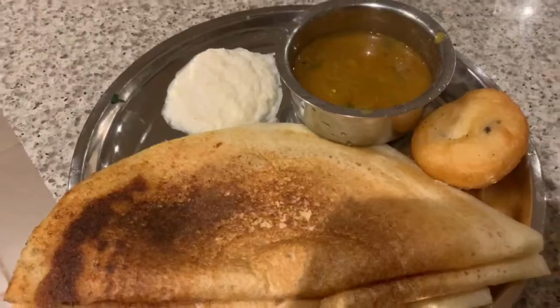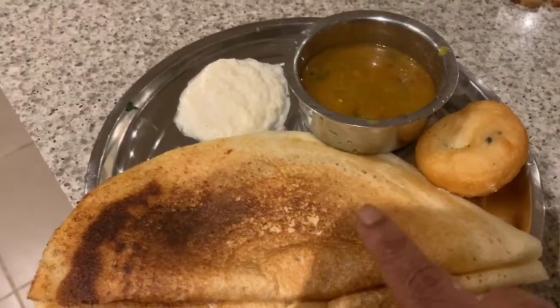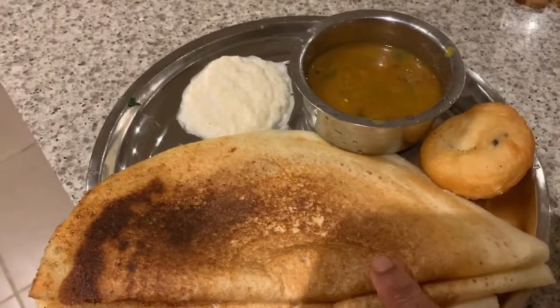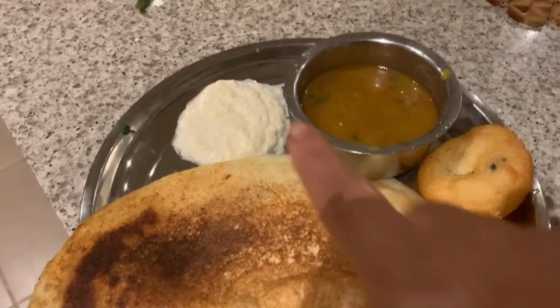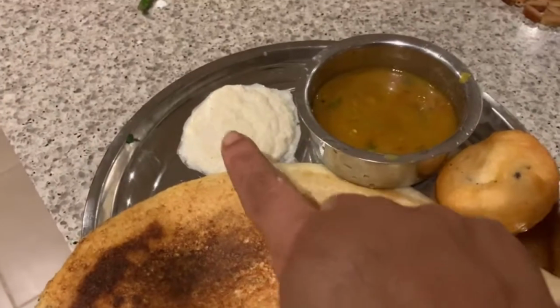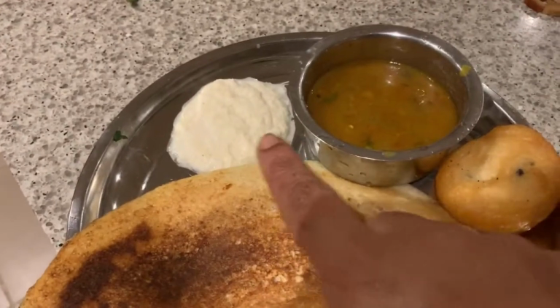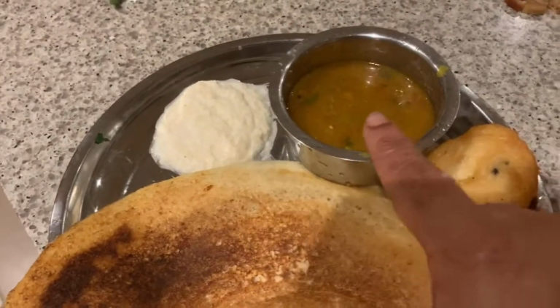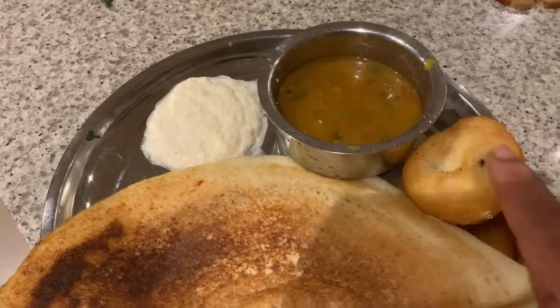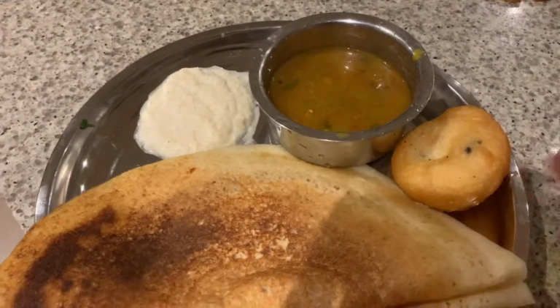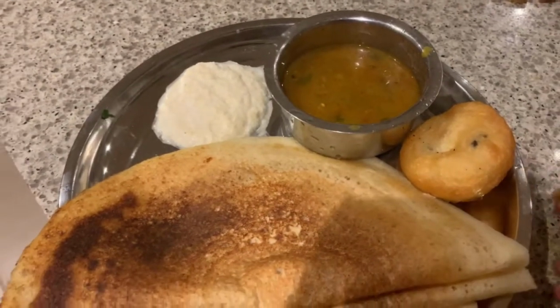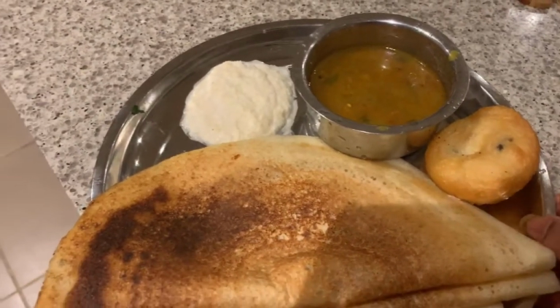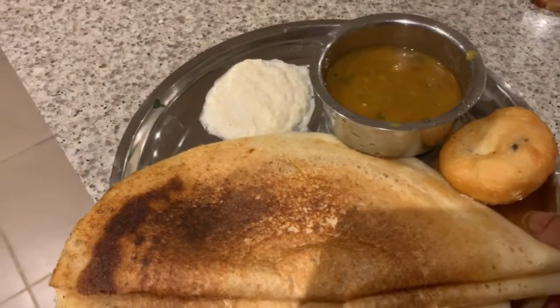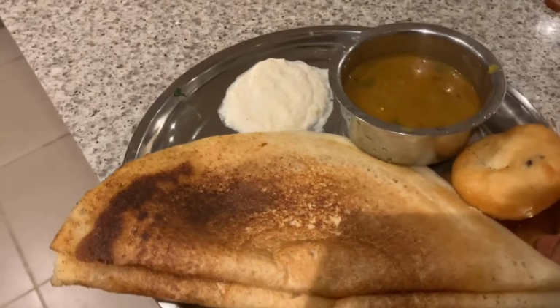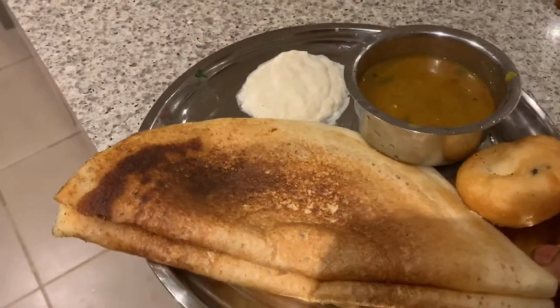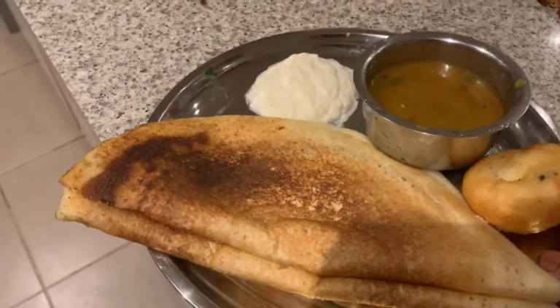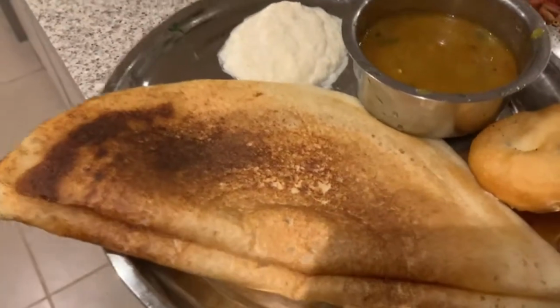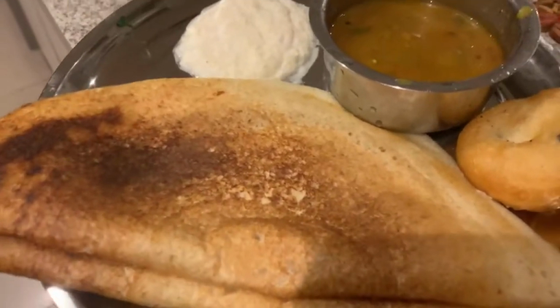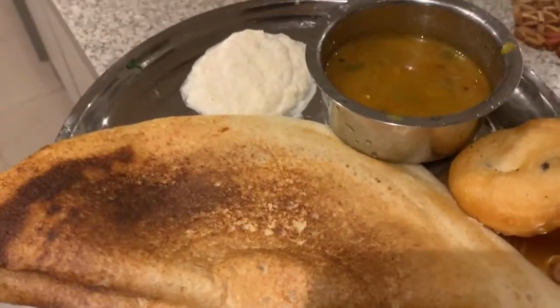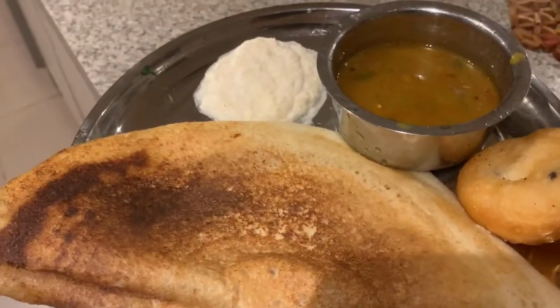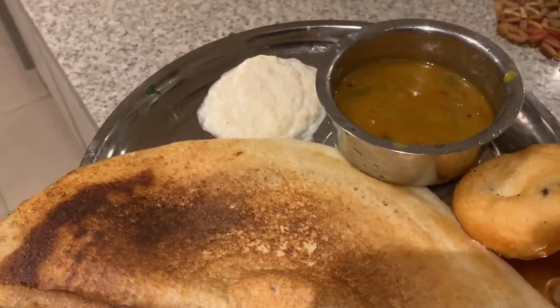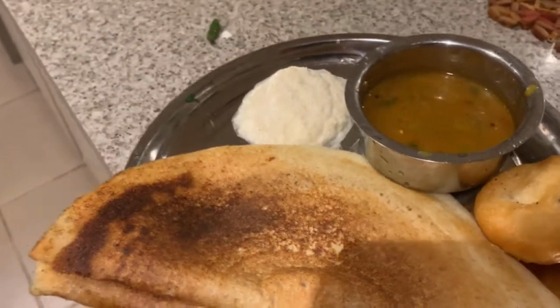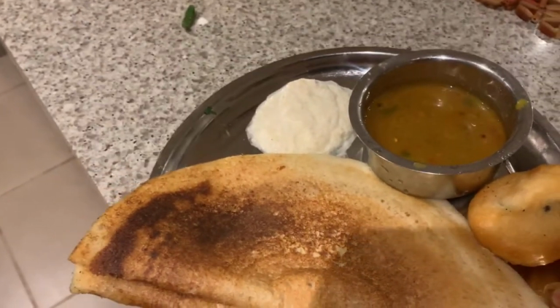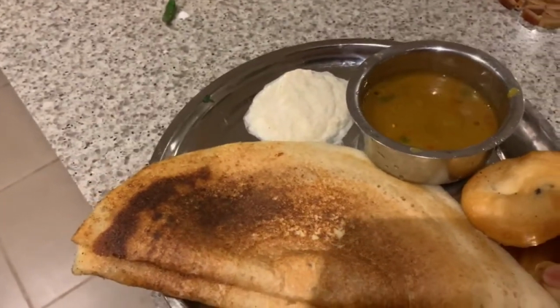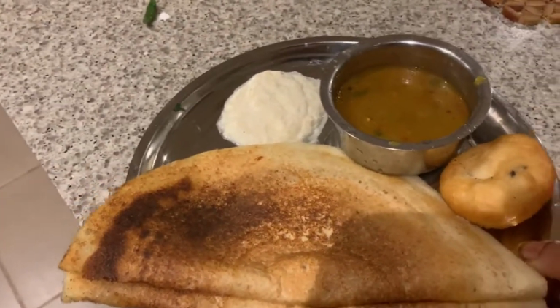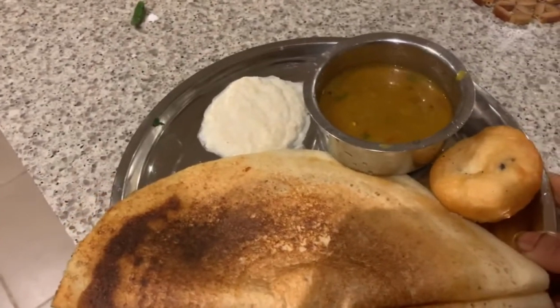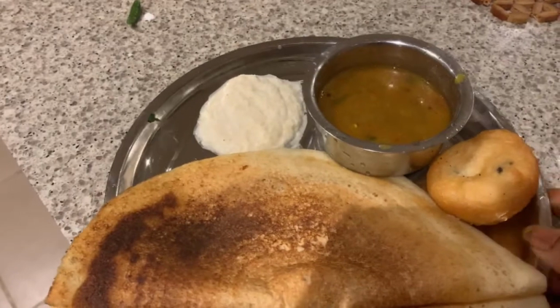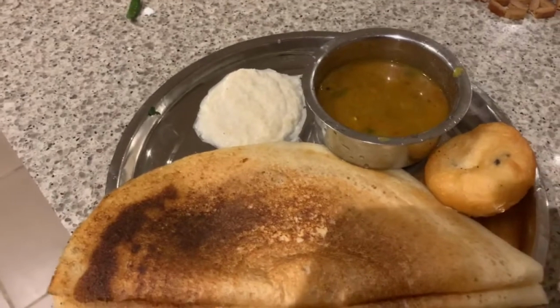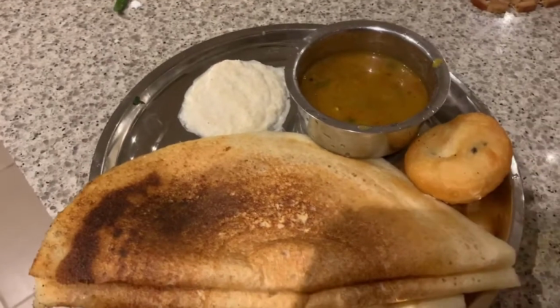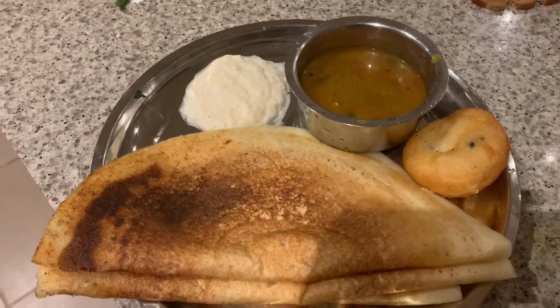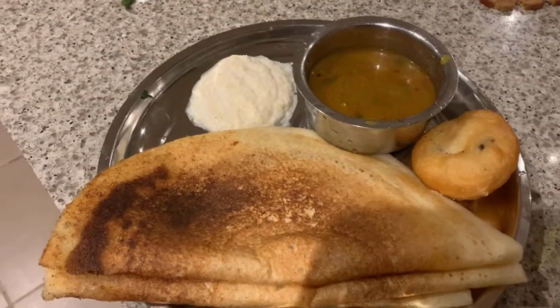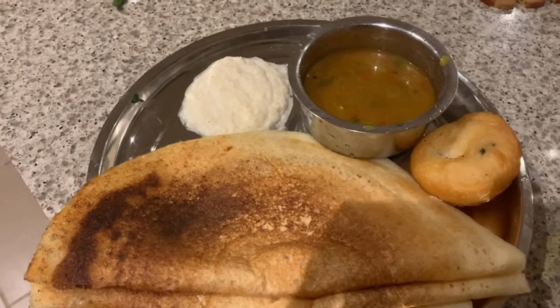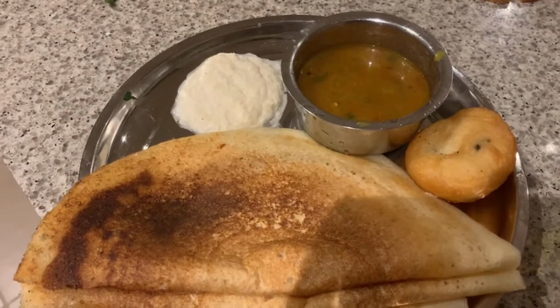Here is the dosa, chutney, sambar, and vada. This is the quick video of how to make dosa with homemade dosa batter at home. See you soon in another cooking video — thanks for watching, bye!